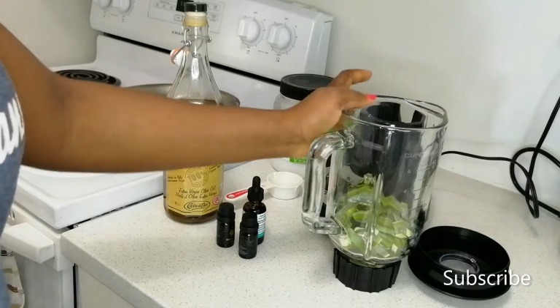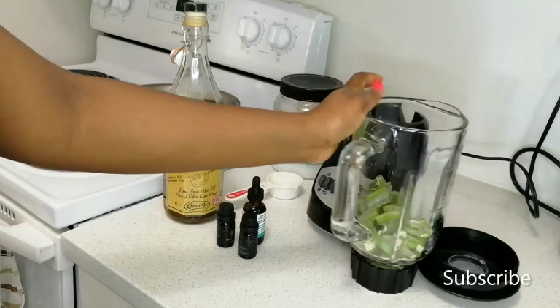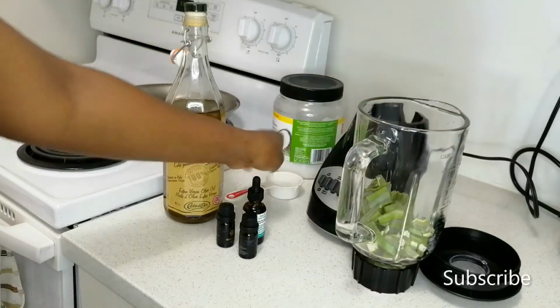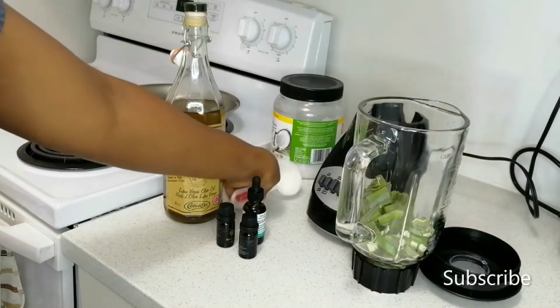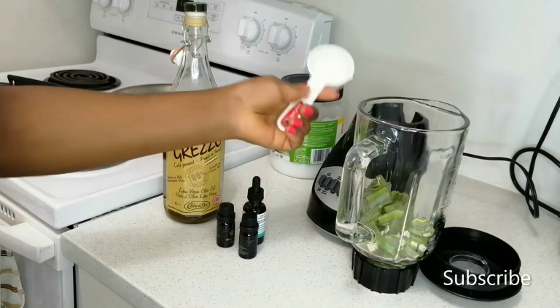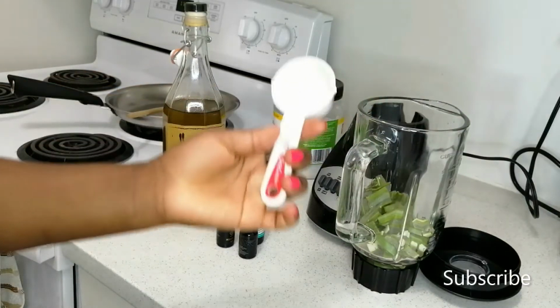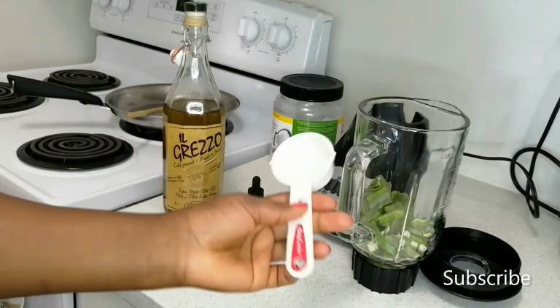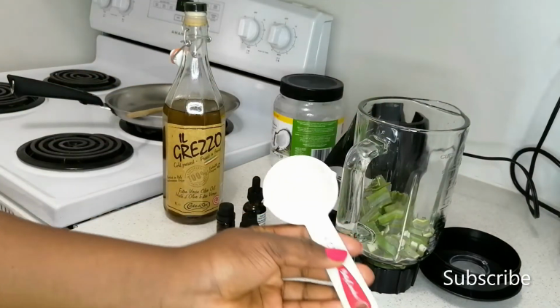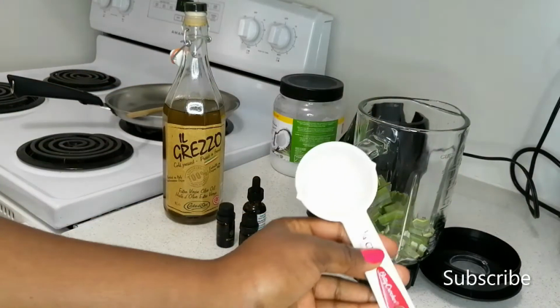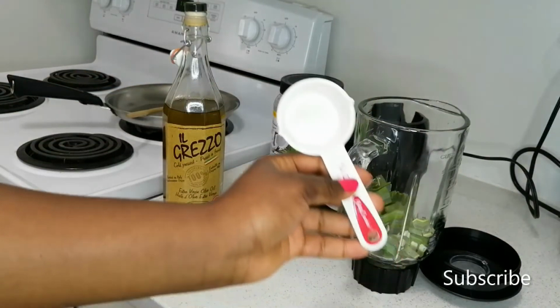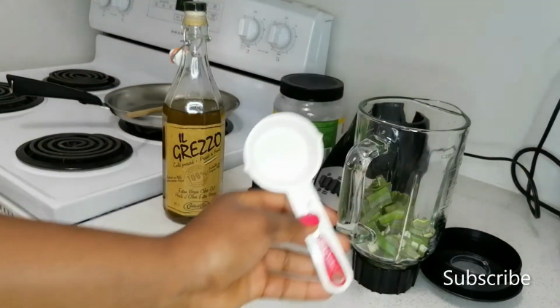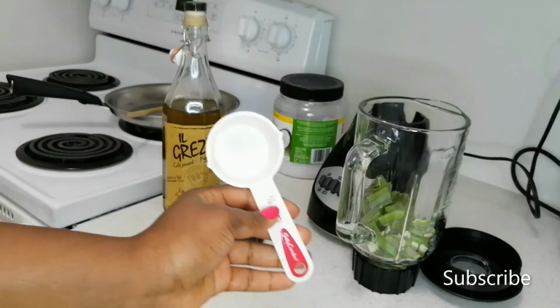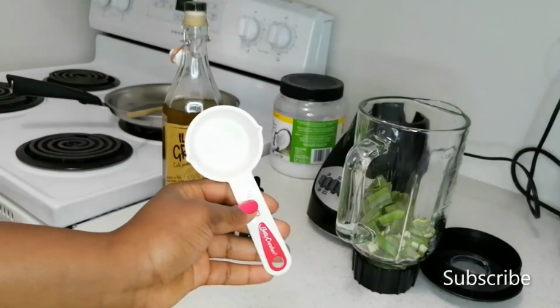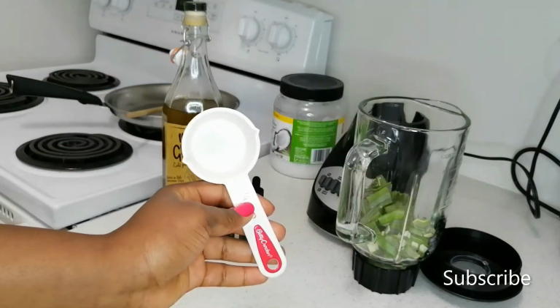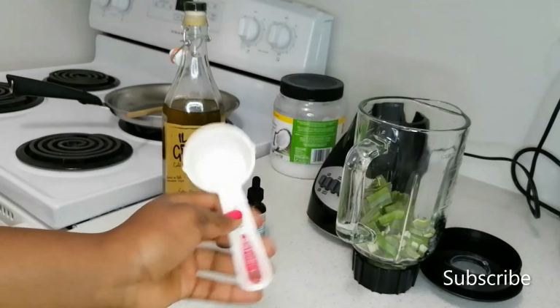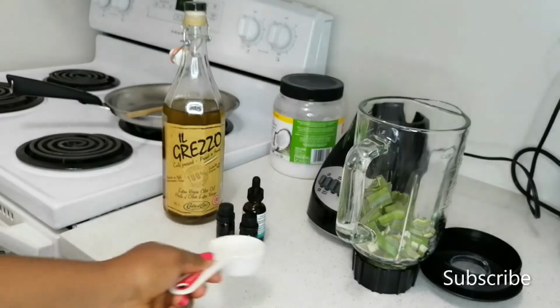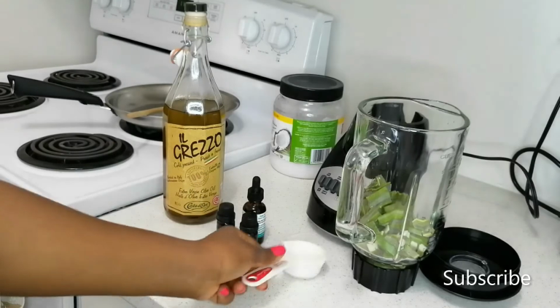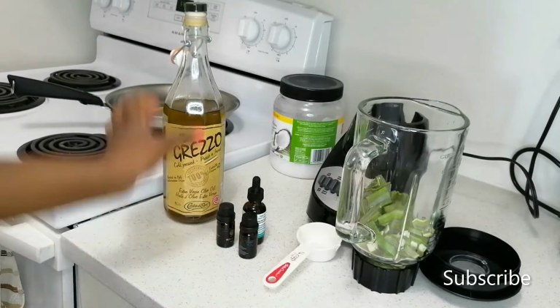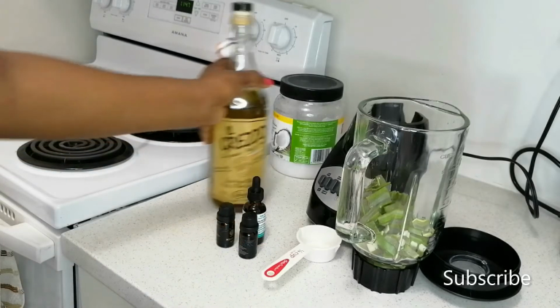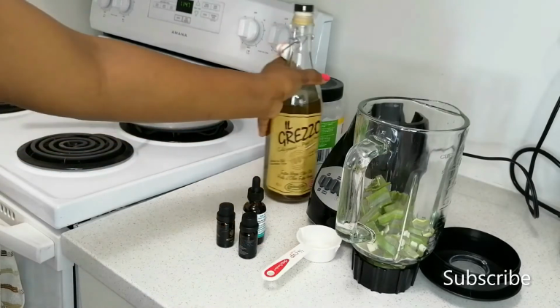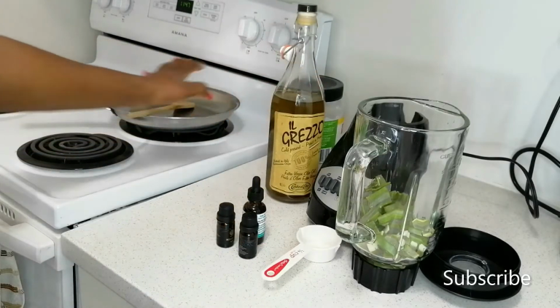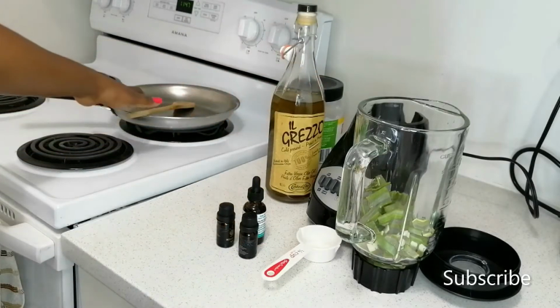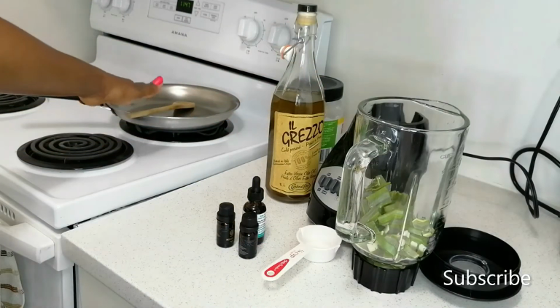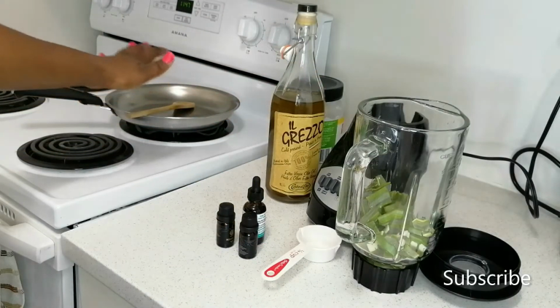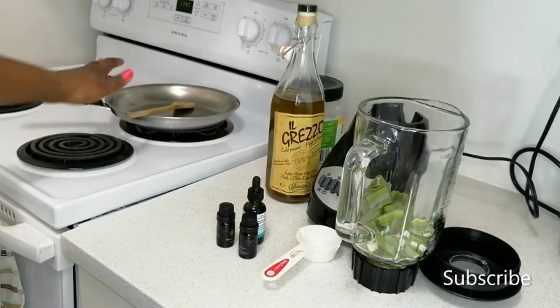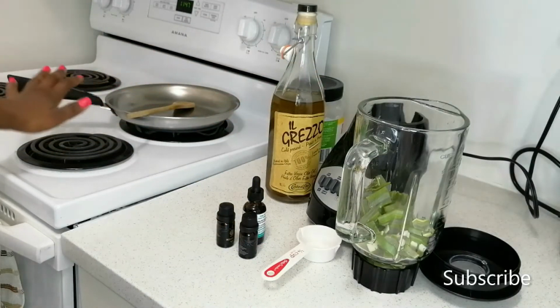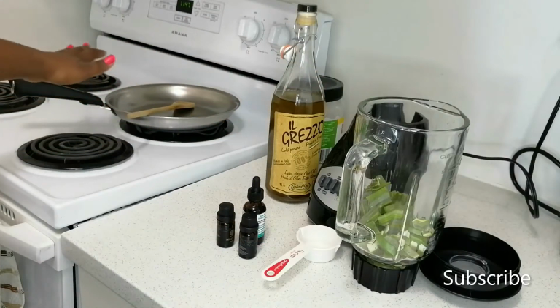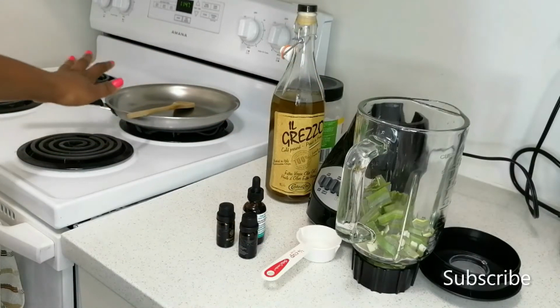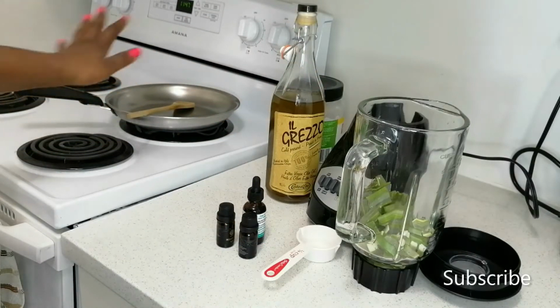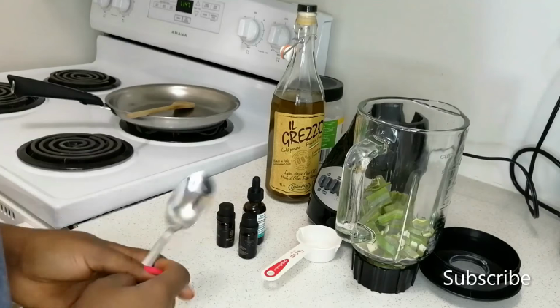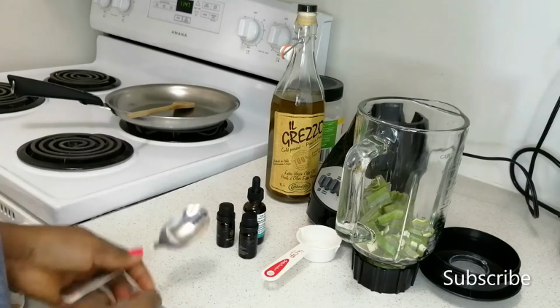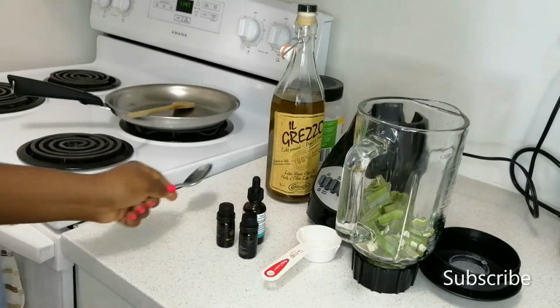We'll be needing our blender of course, a quarter cup for our oil measurements, and a frying pan or any pan to cook down our oils.